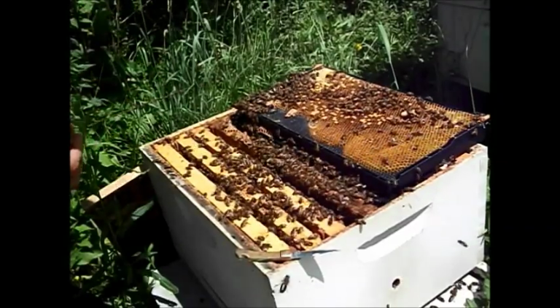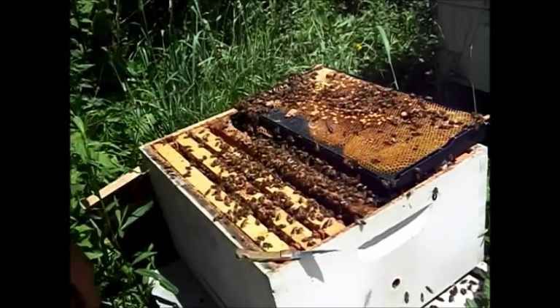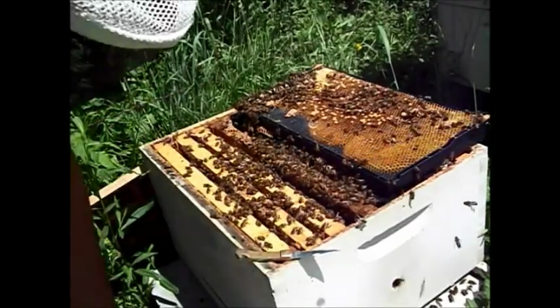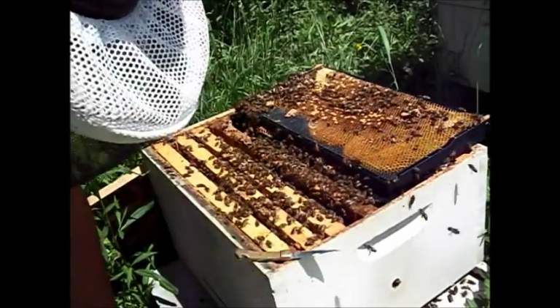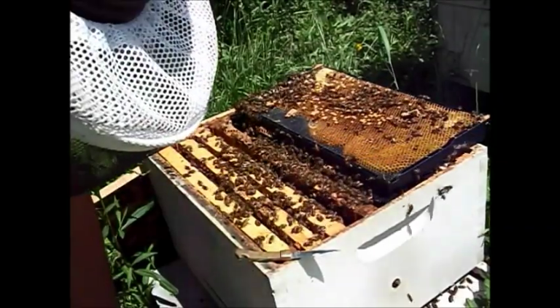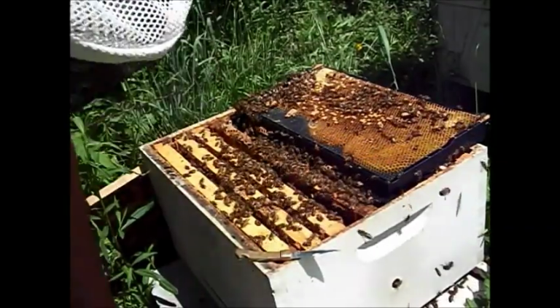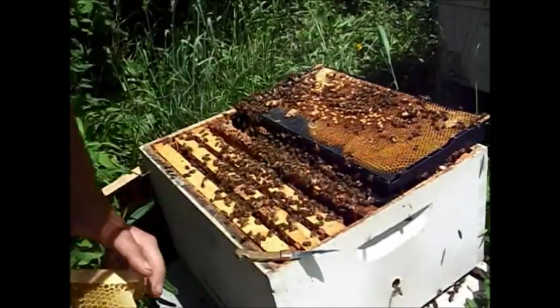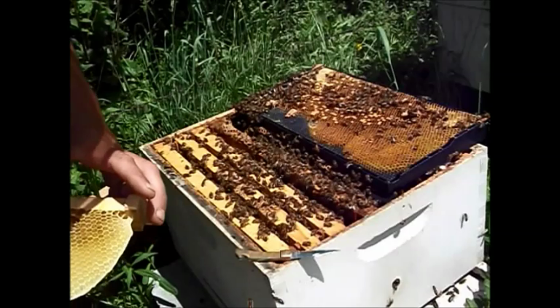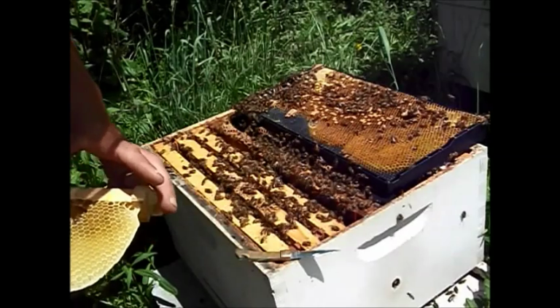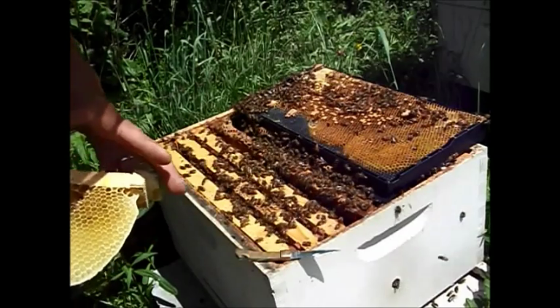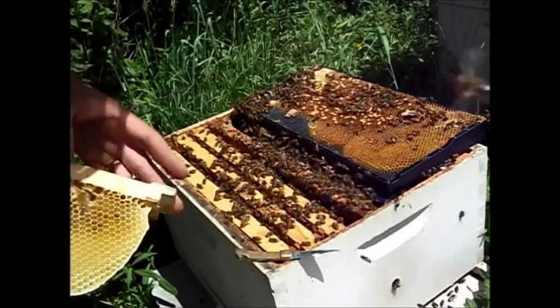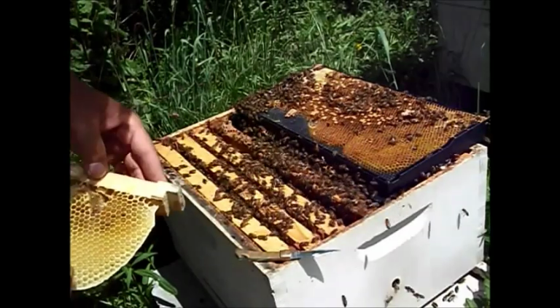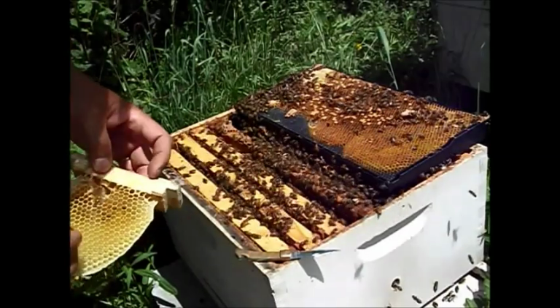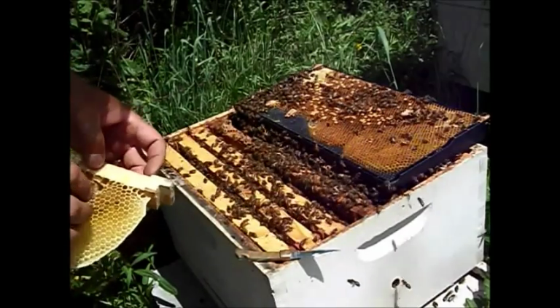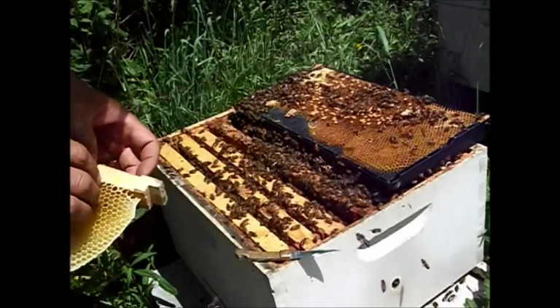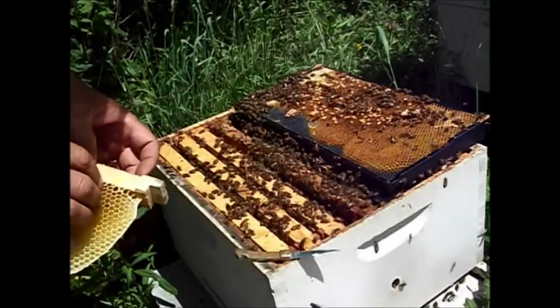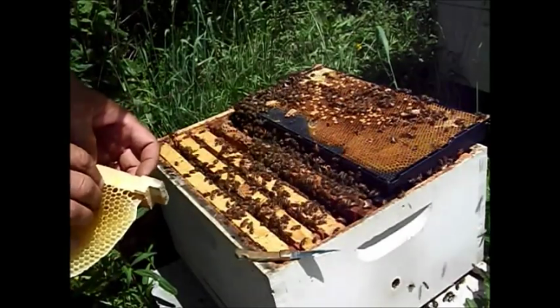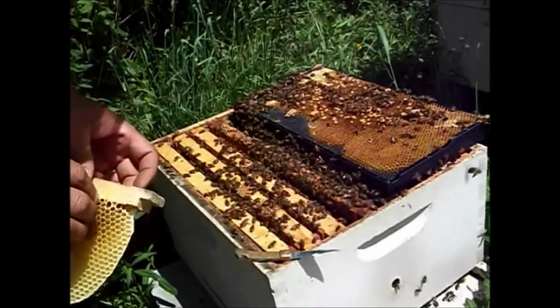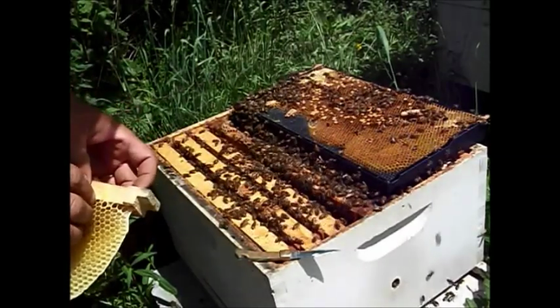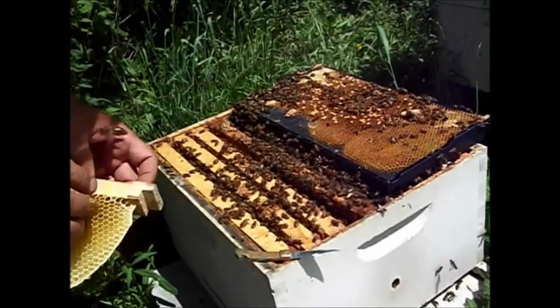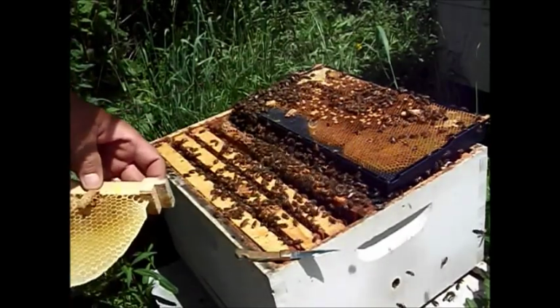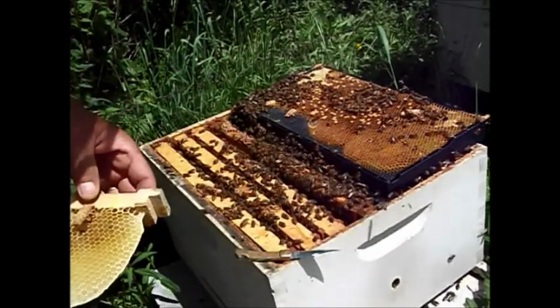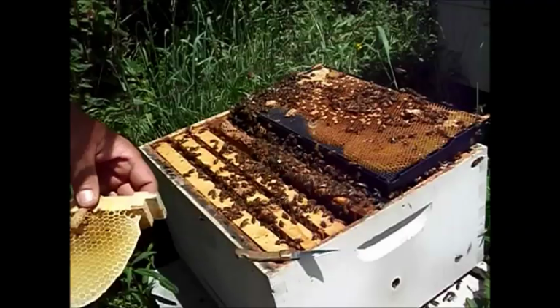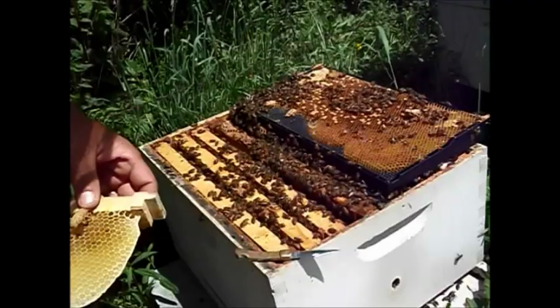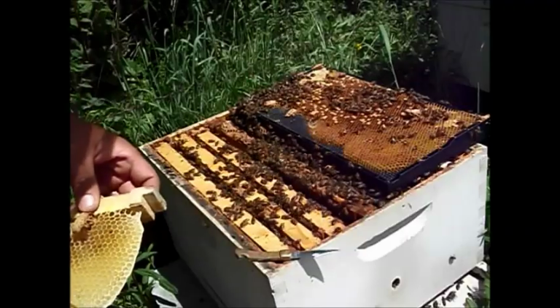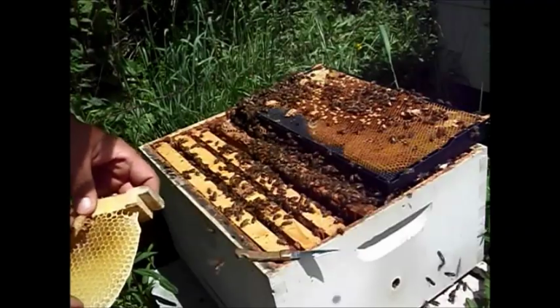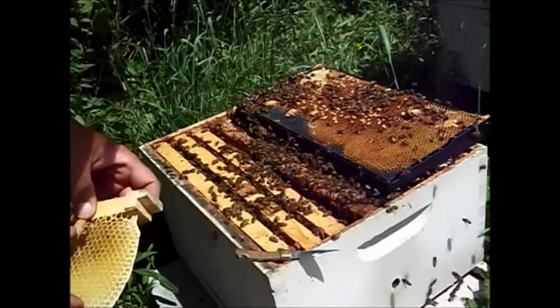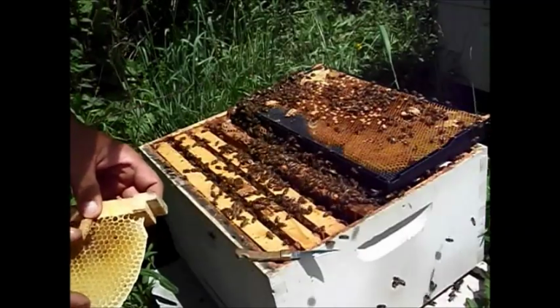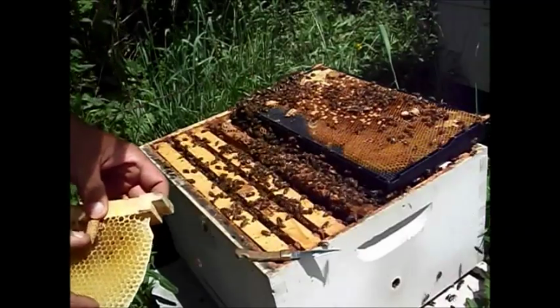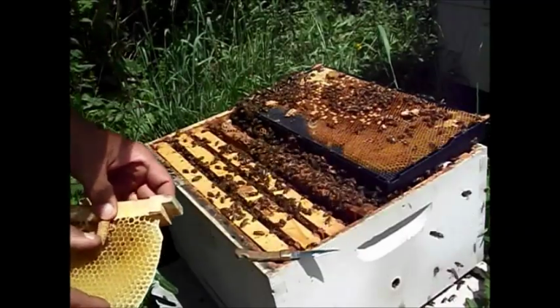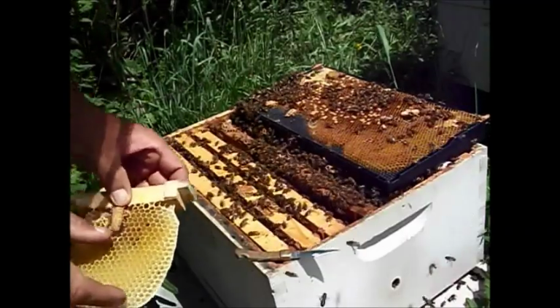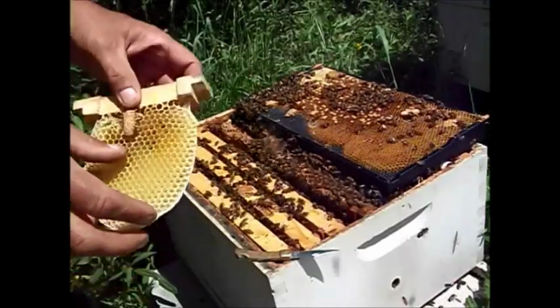I found a couple of them that have been opened. I don't know what's going on. This was the hive that on Memorial Day I found a swarm and they went back into the hive.